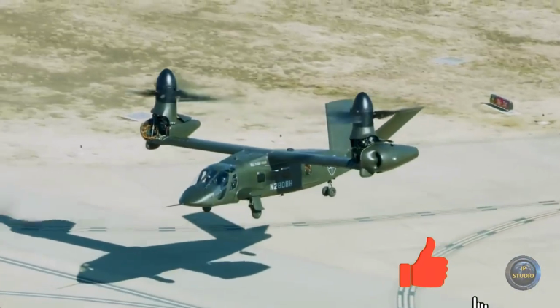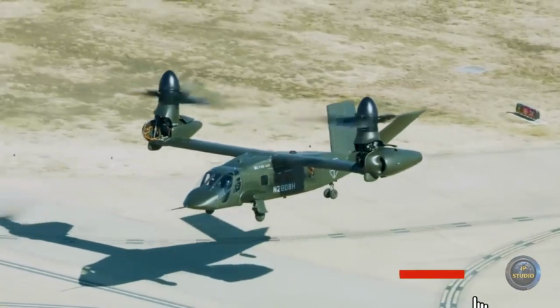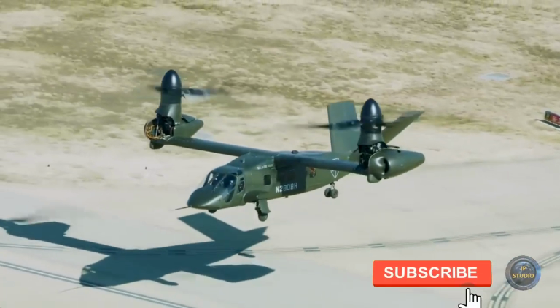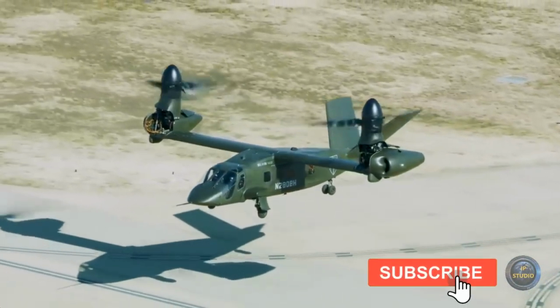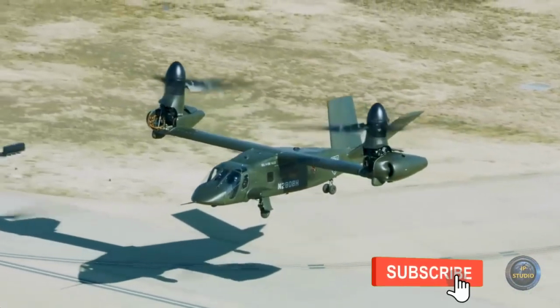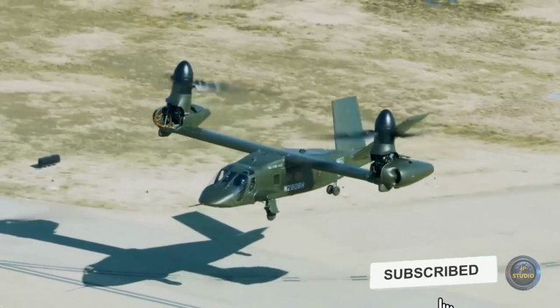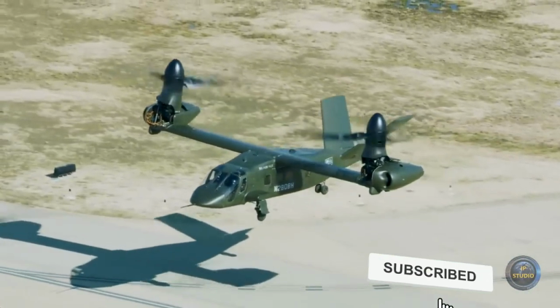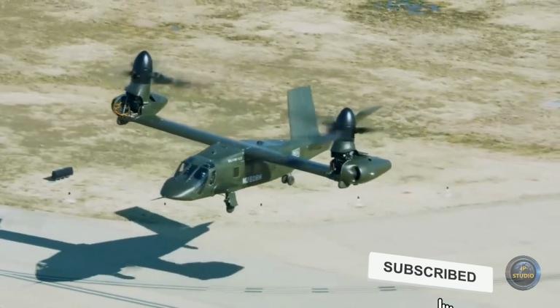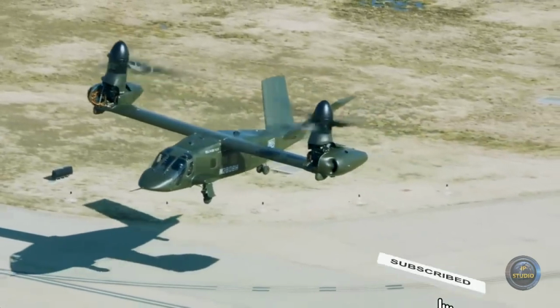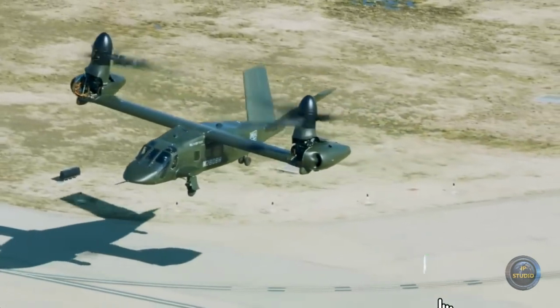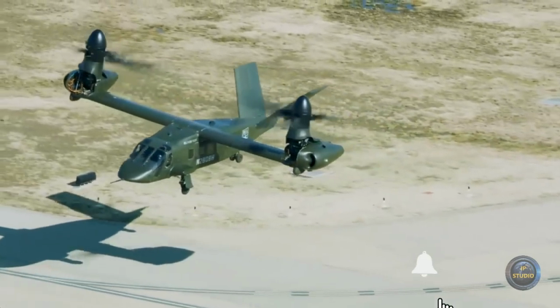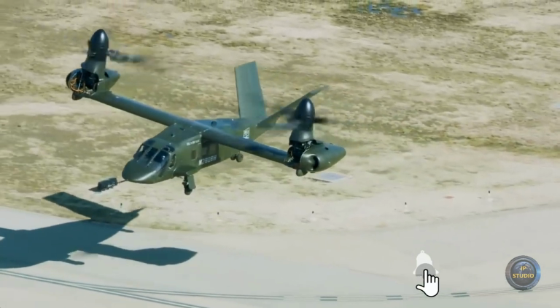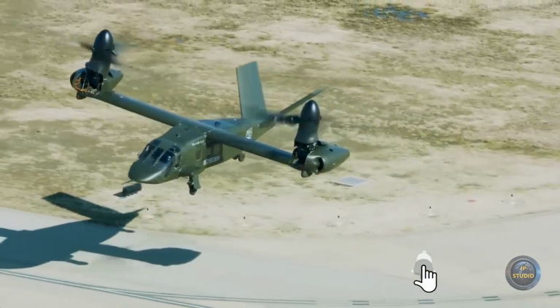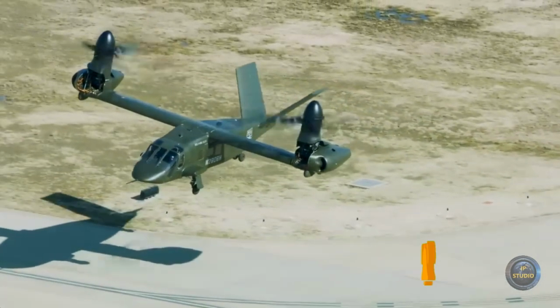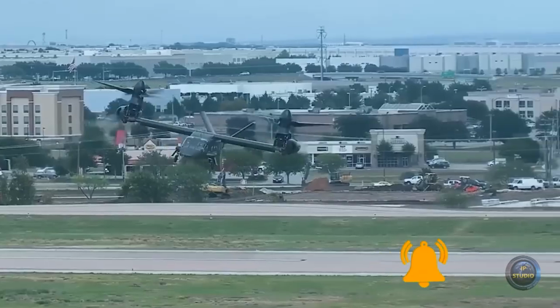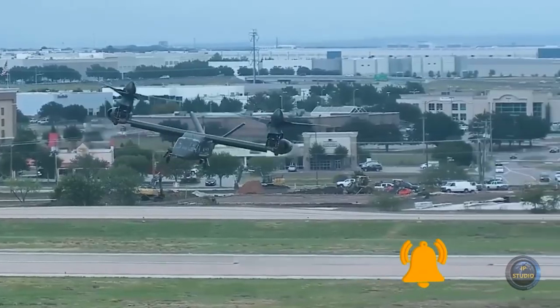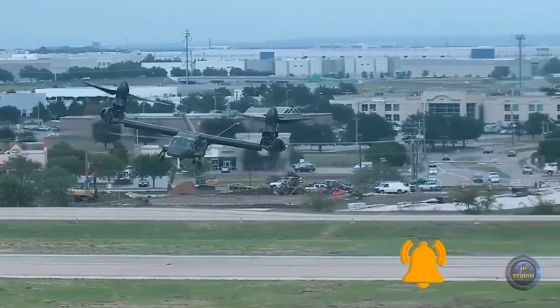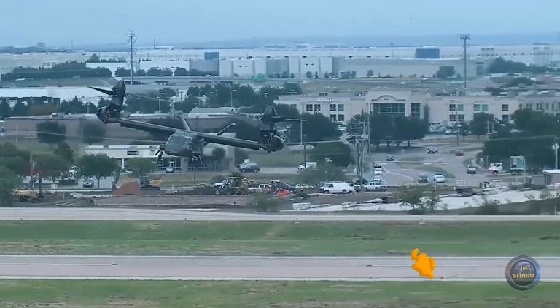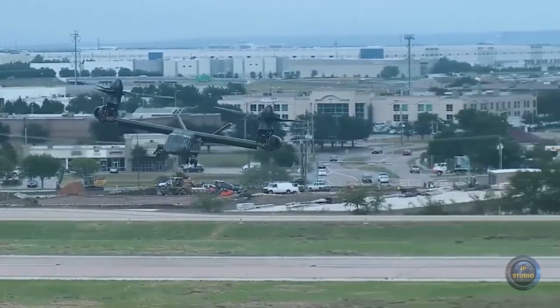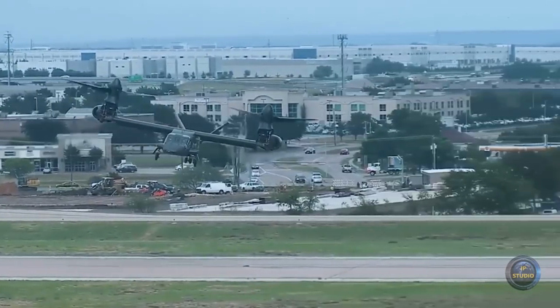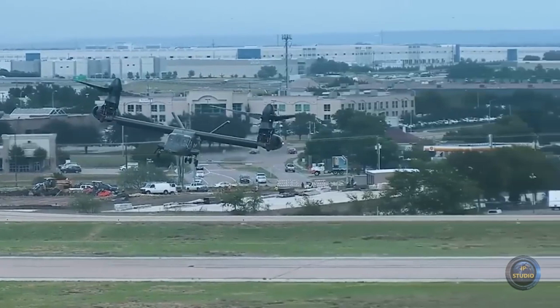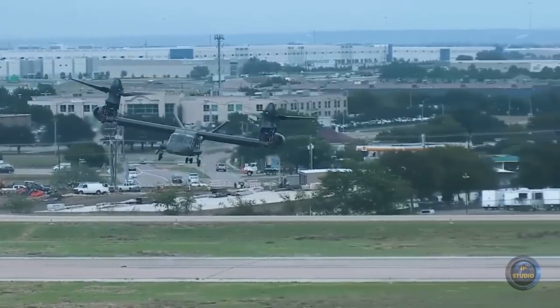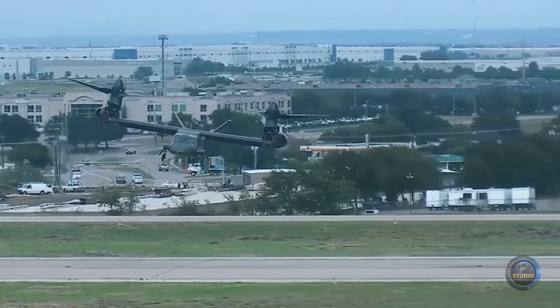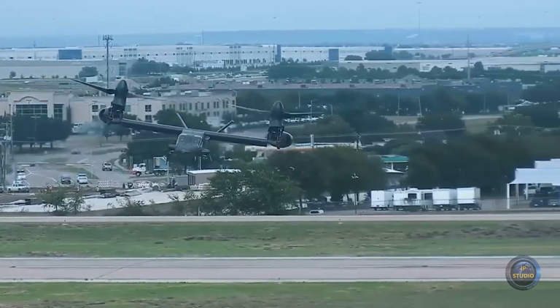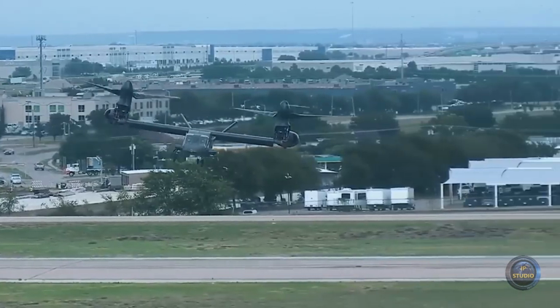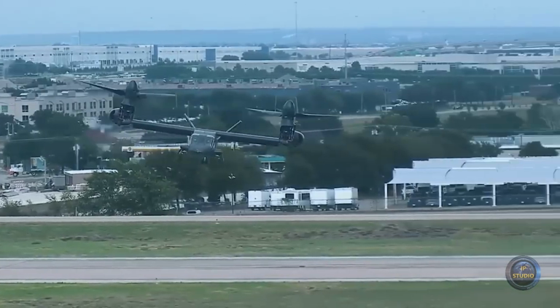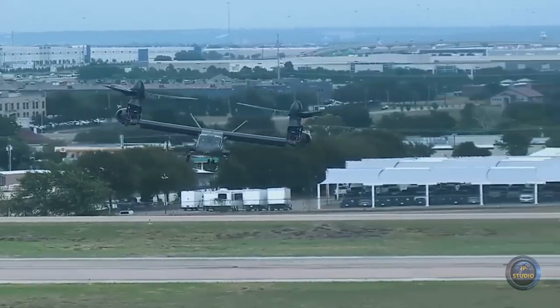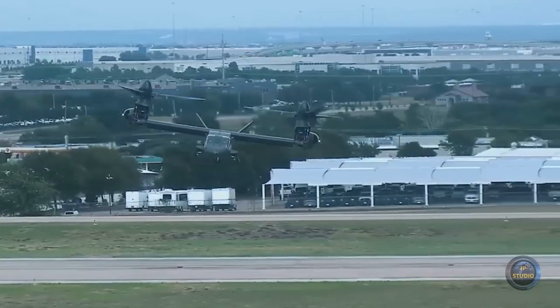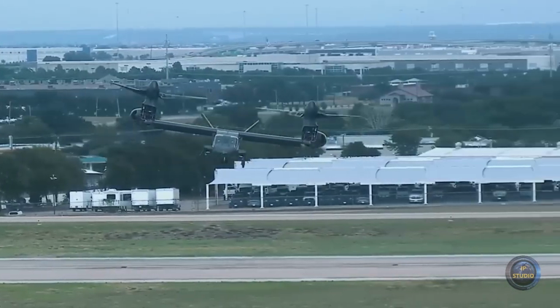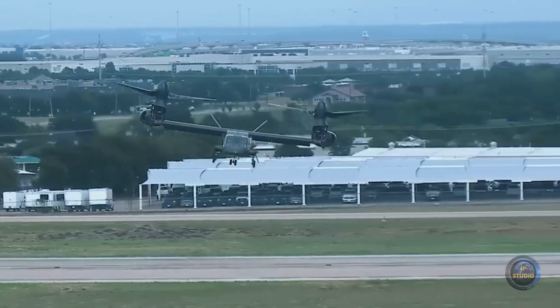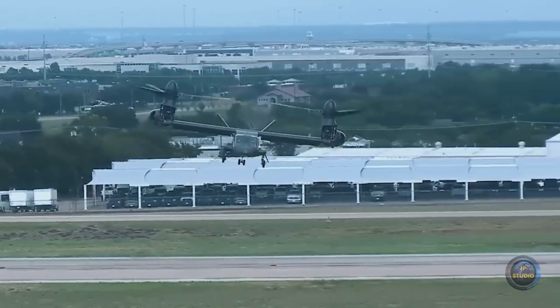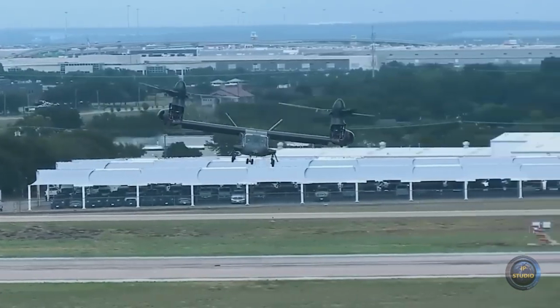The fuselage is visually similar to the UH-60 Black Hawk but with retractable landing gear. This is a modern multi-purpose helicopter designed on the basis of the concept of a rotary rotor and intended for military missions.